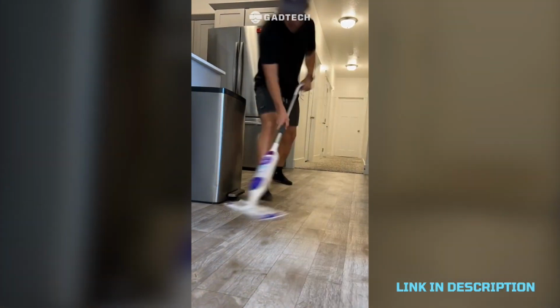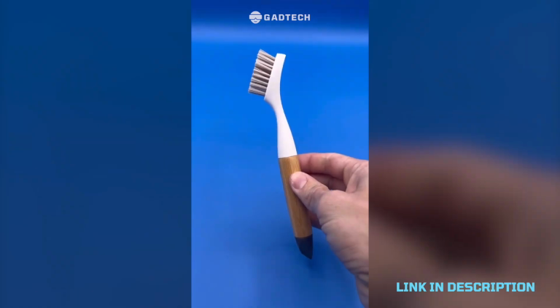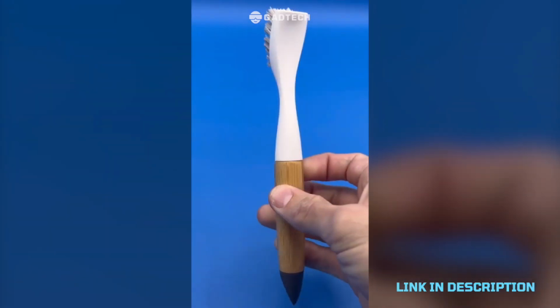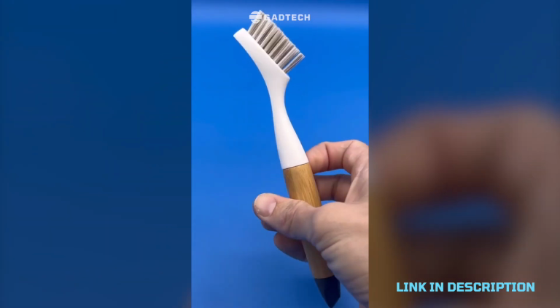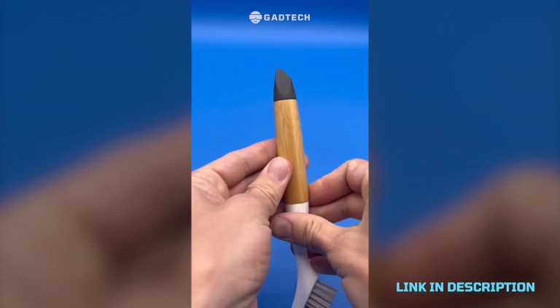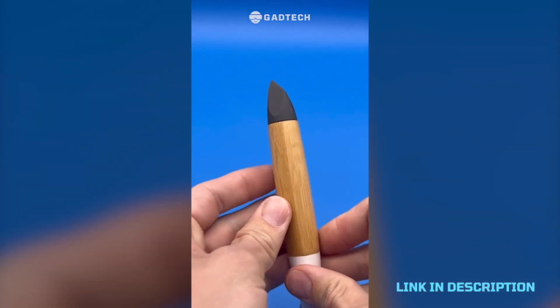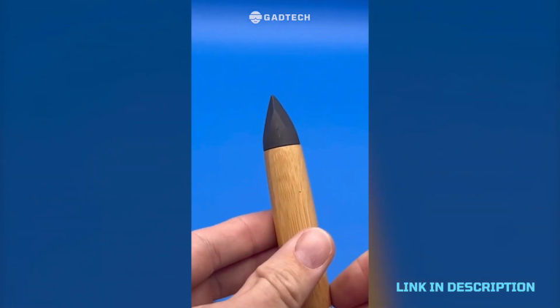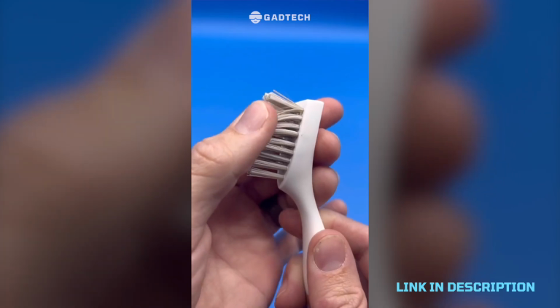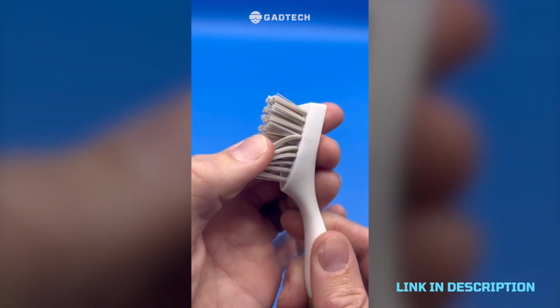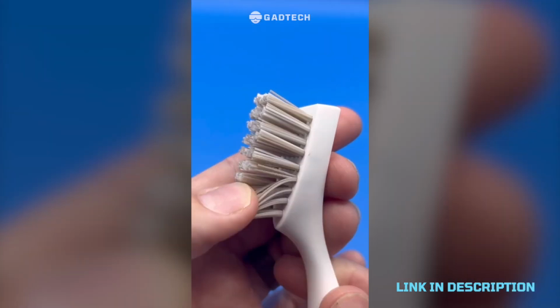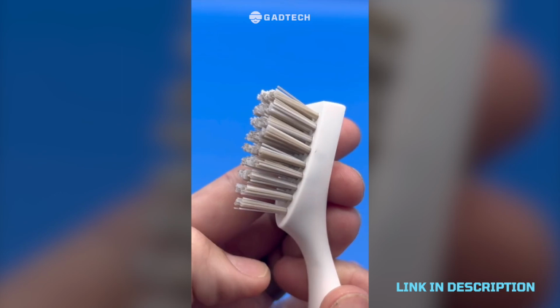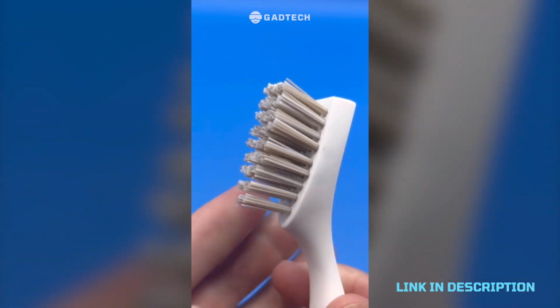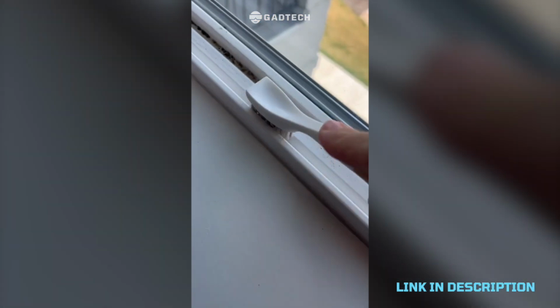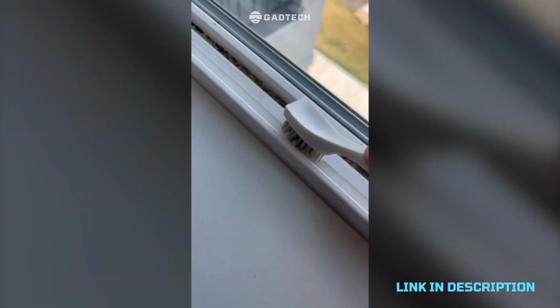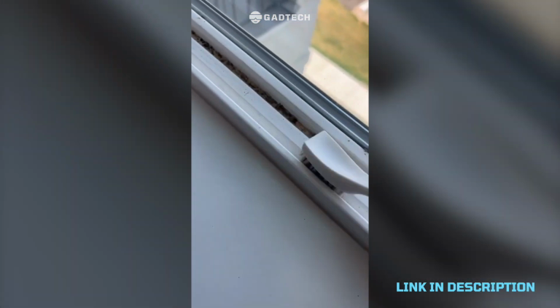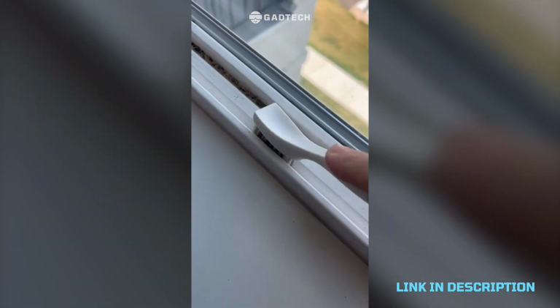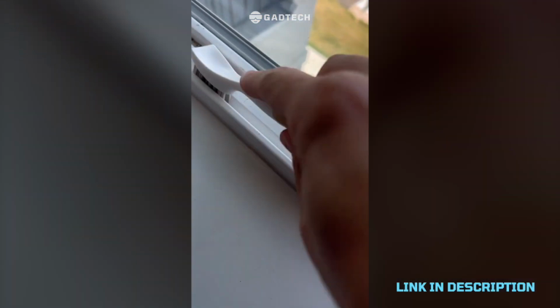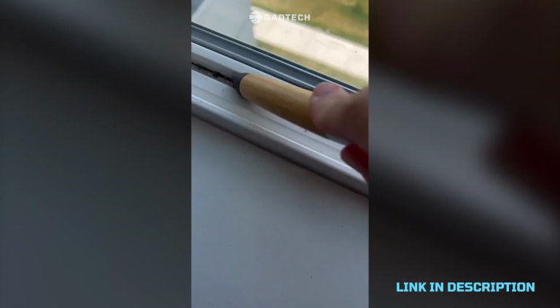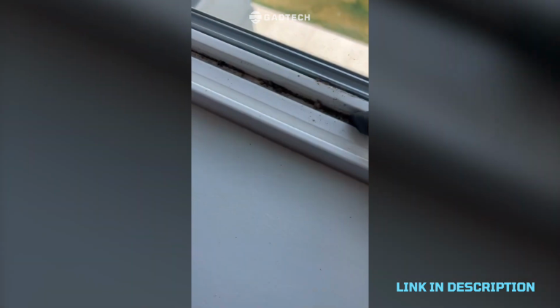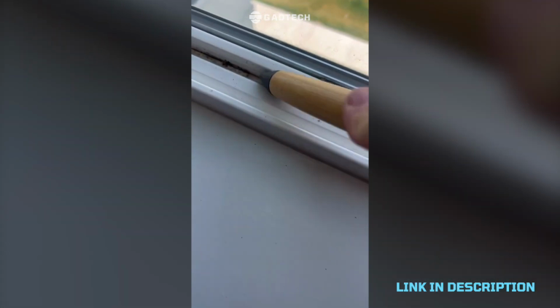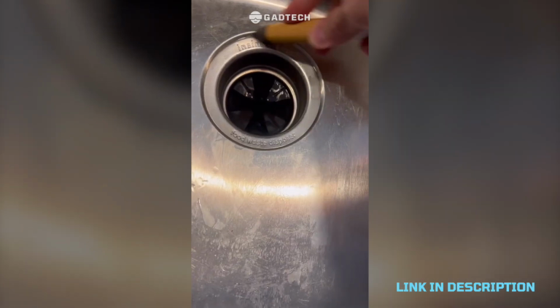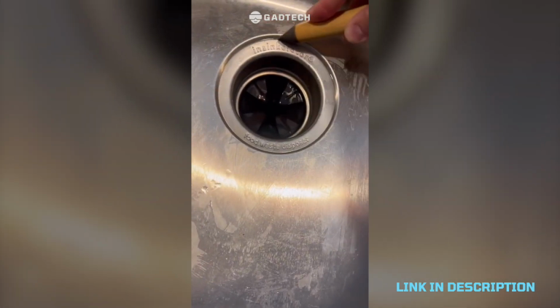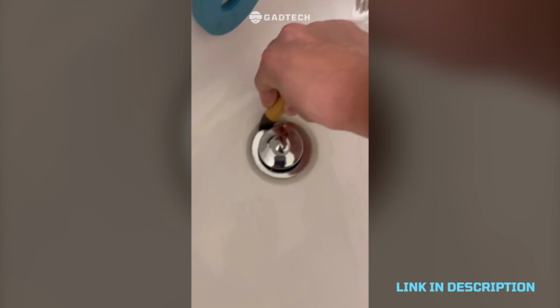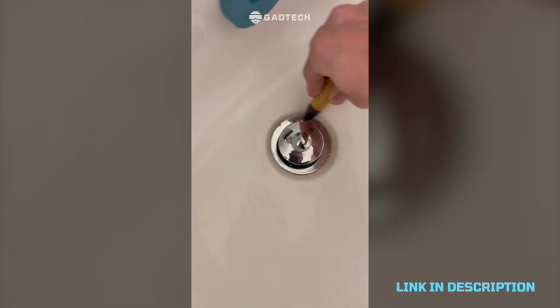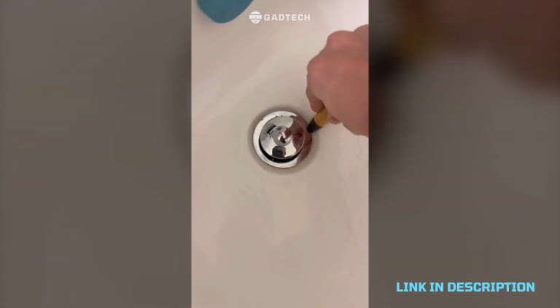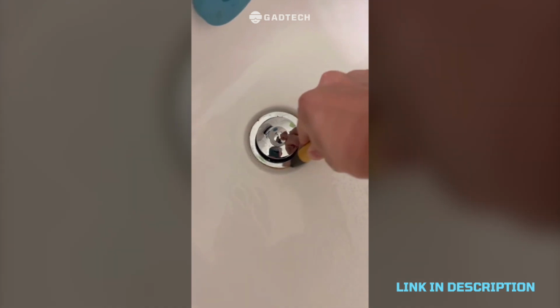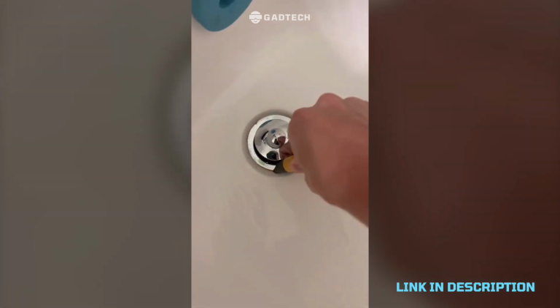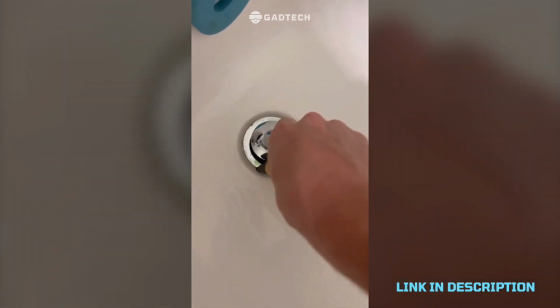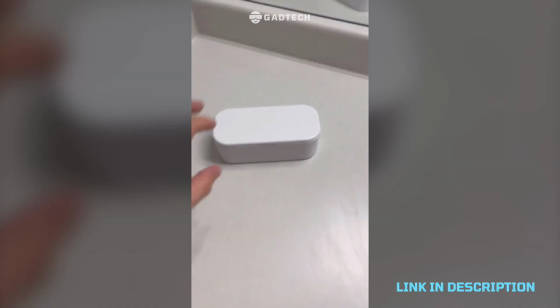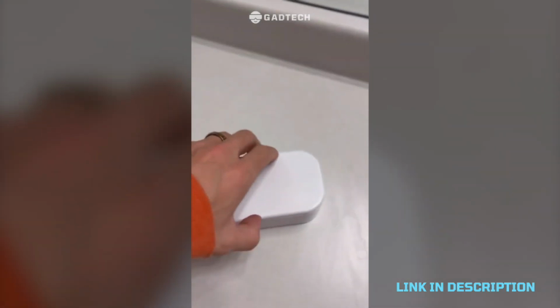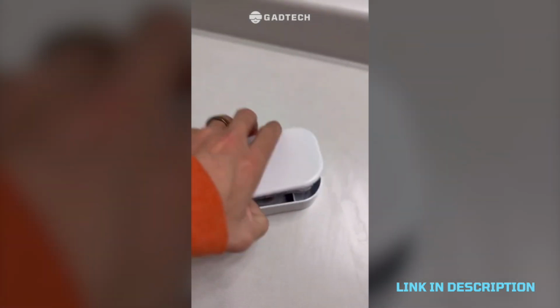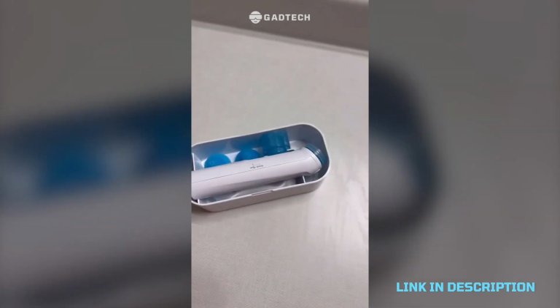Double-sided home micro cleaner that can help you clean the hardest places in your house. The bristles are tough but not too tough, and the plastic scraper on the bottom helps you remove really tough dirt. That's amazing.